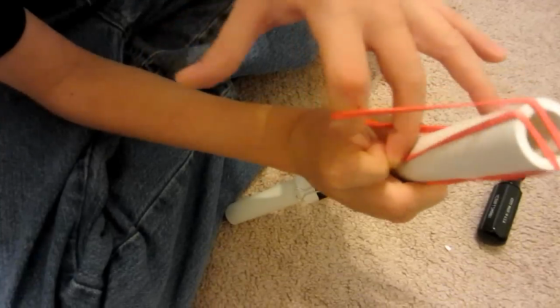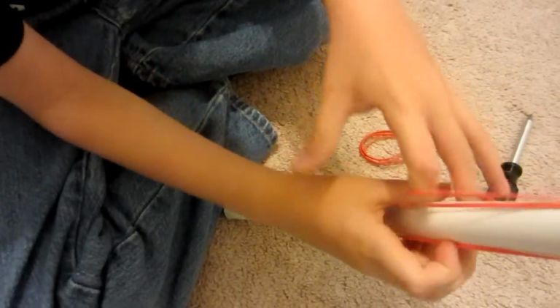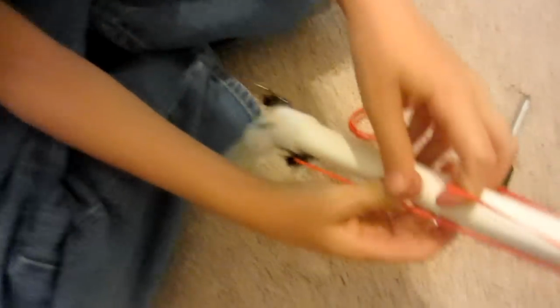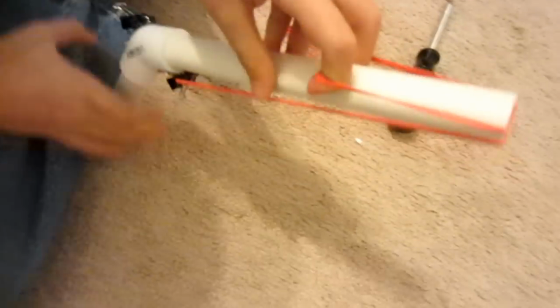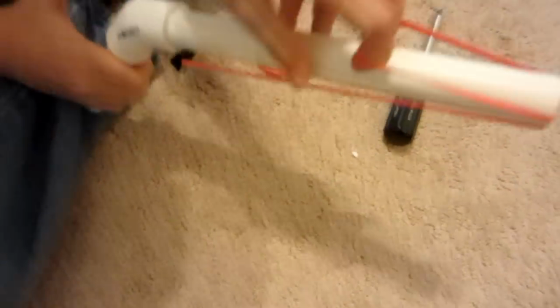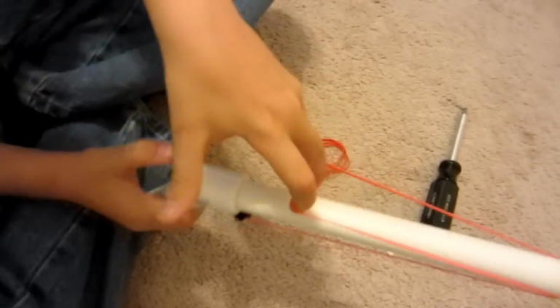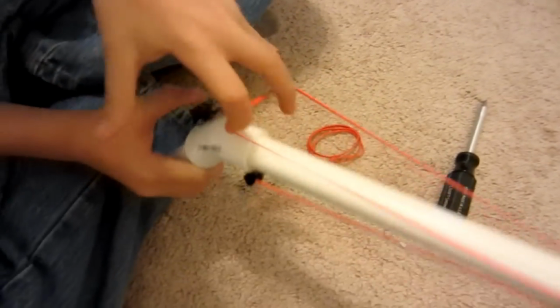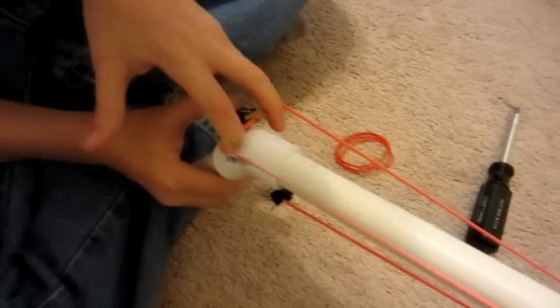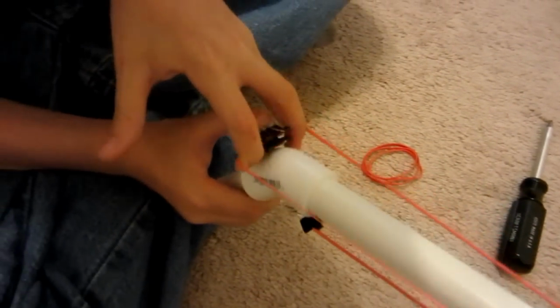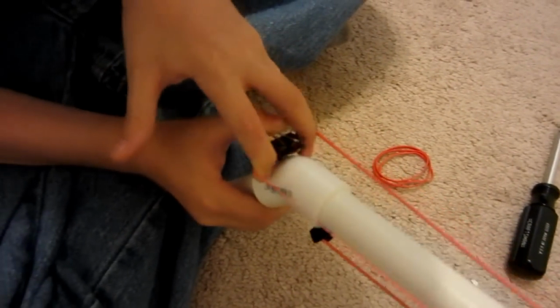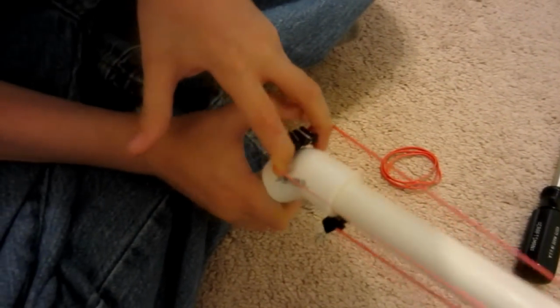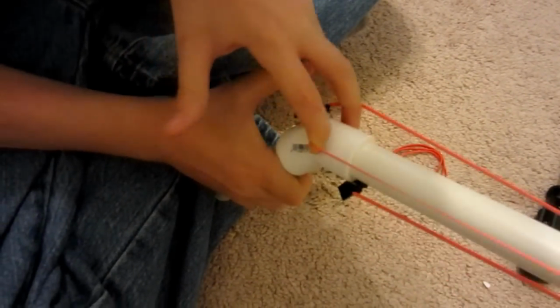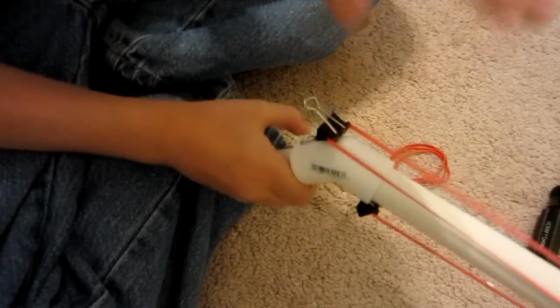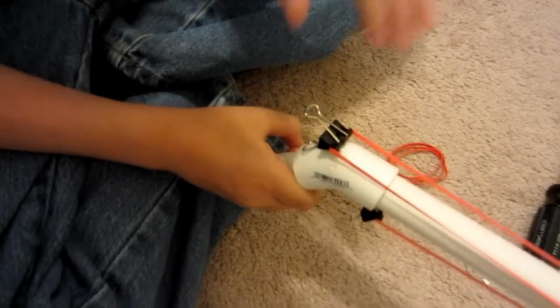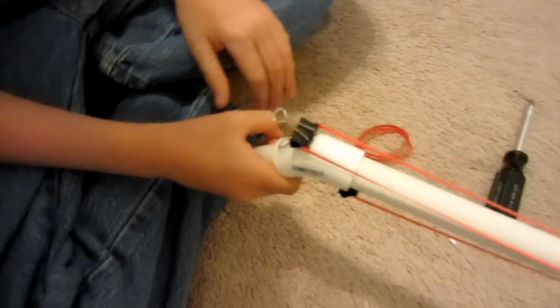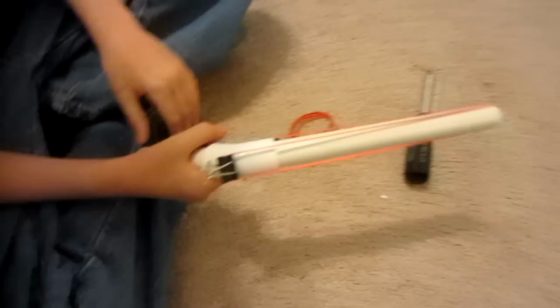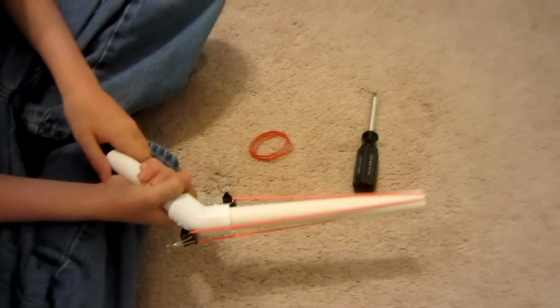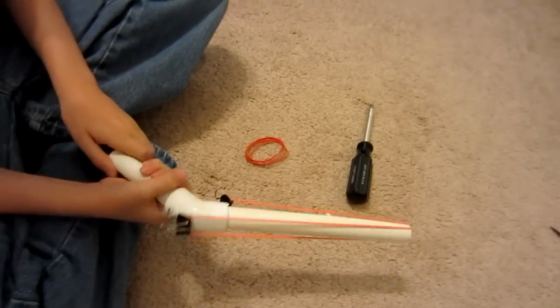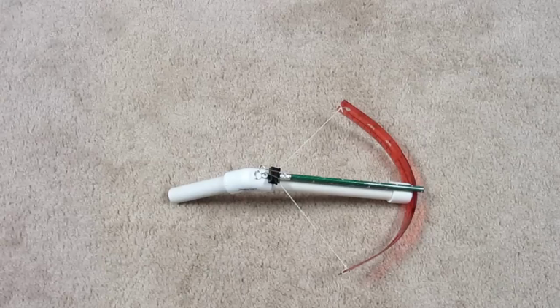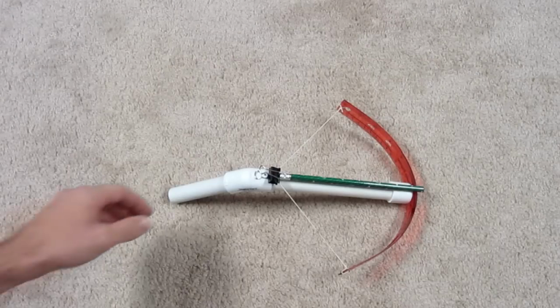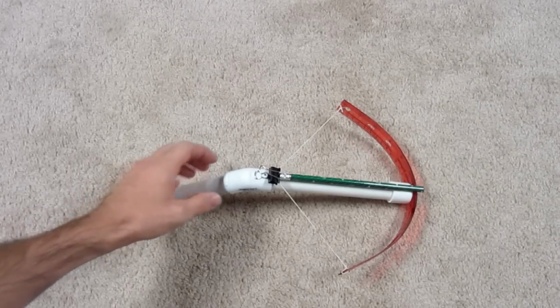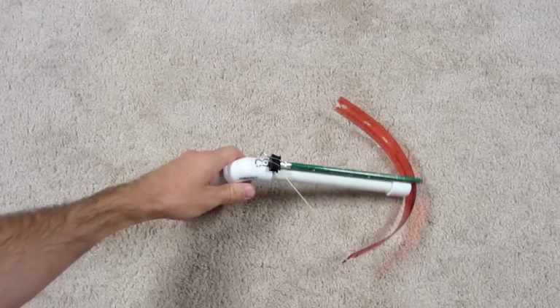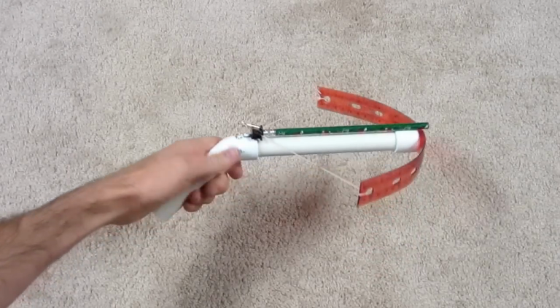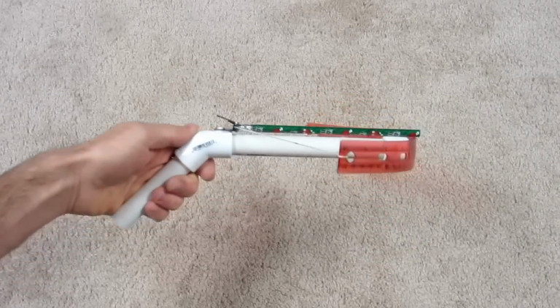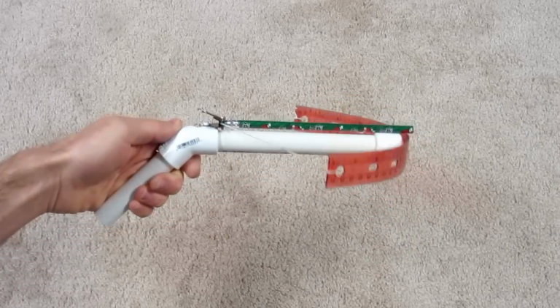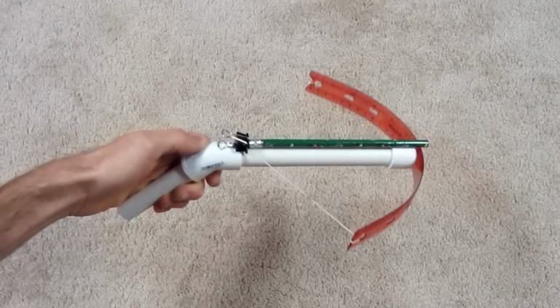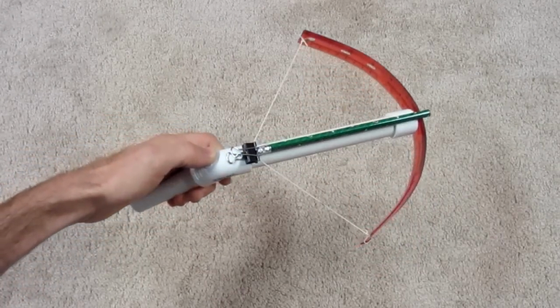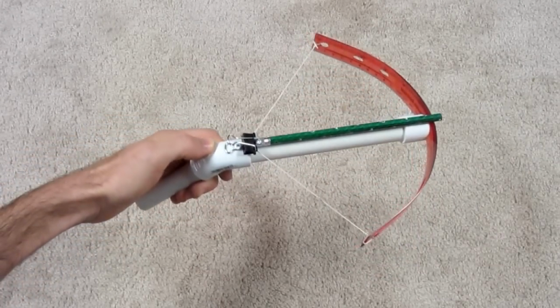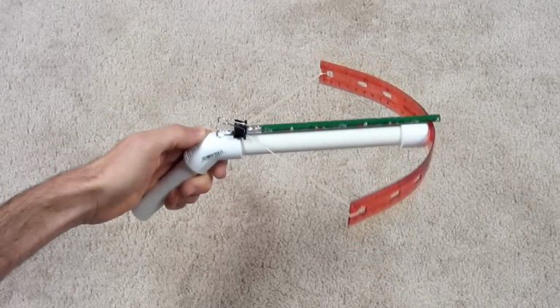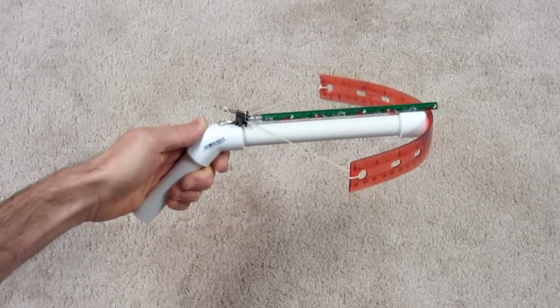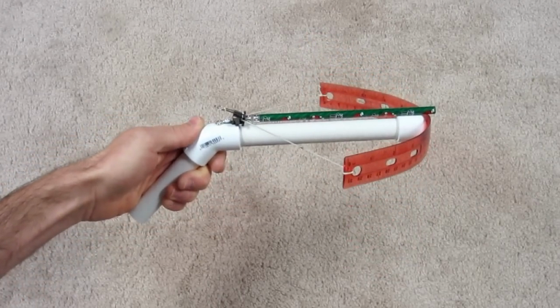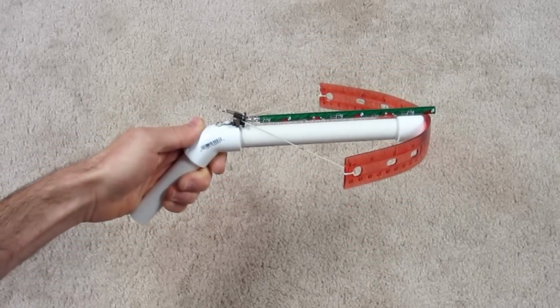Number 7 is the awesome rubber band gun. Rubber band guns have been around for a while, but this one is very easy to make and can shoot two rubber bands at one time. In 8th place we have the mini crossbow for kids — a simple design and not overly powerful, to keep kids from getting into trouble.